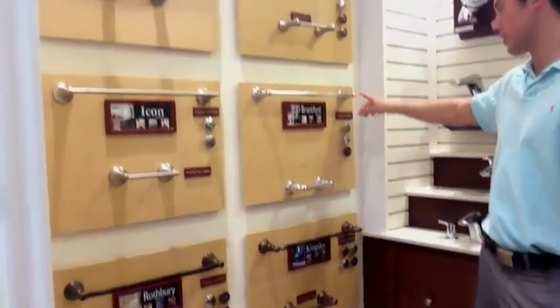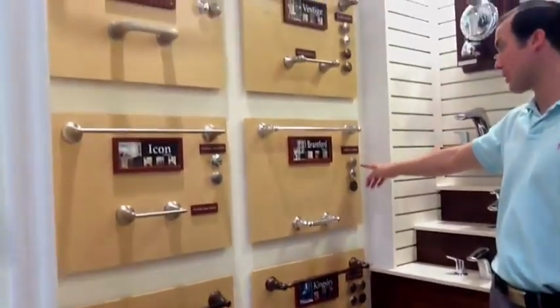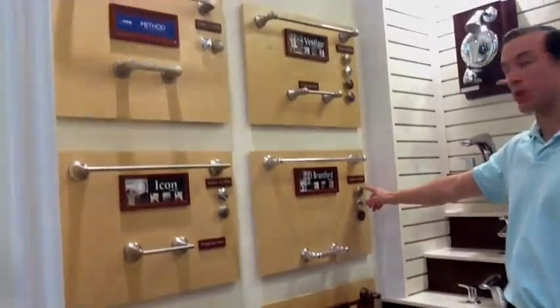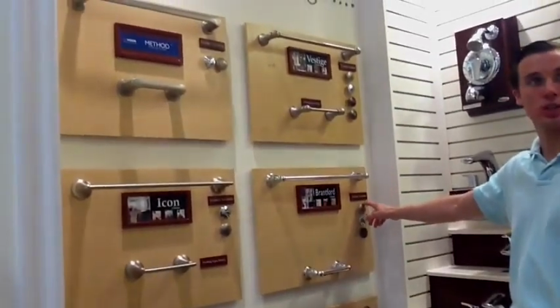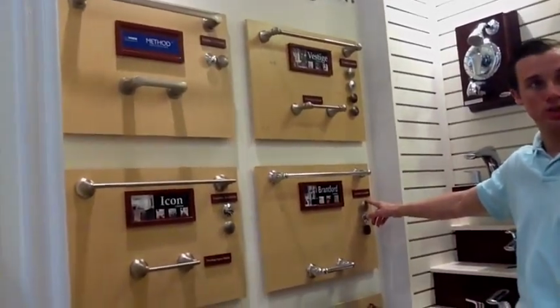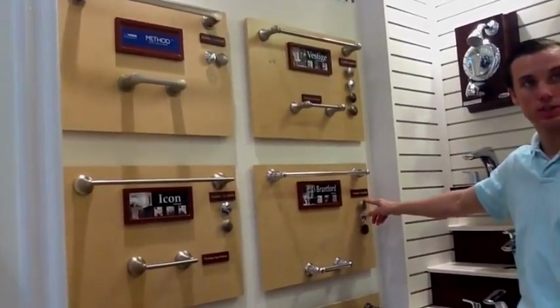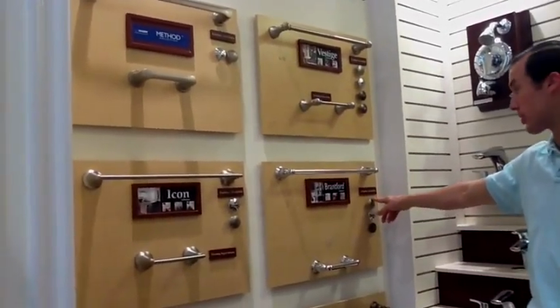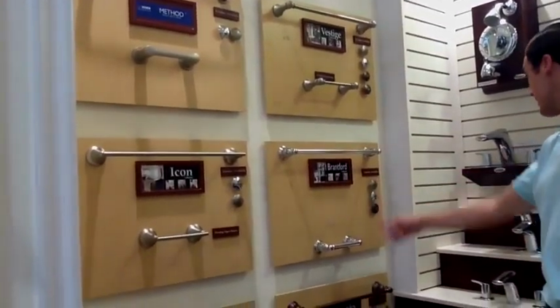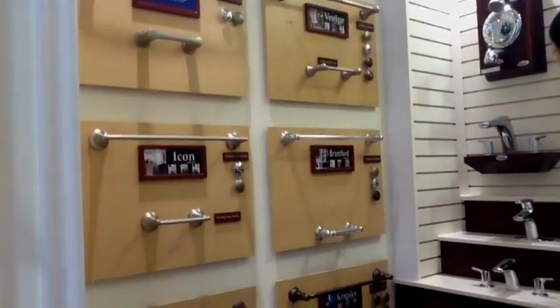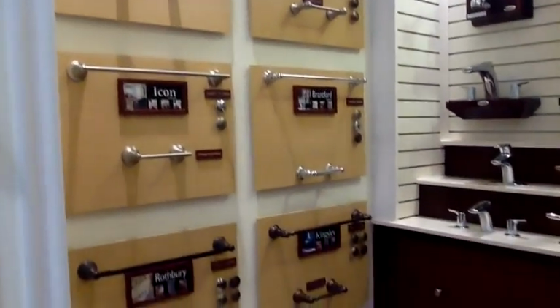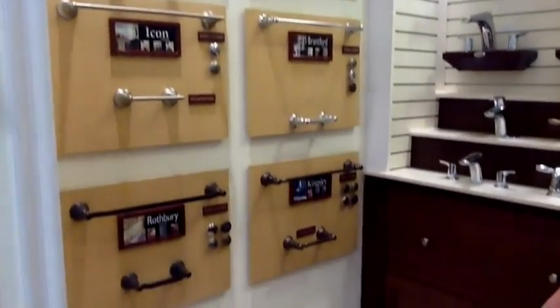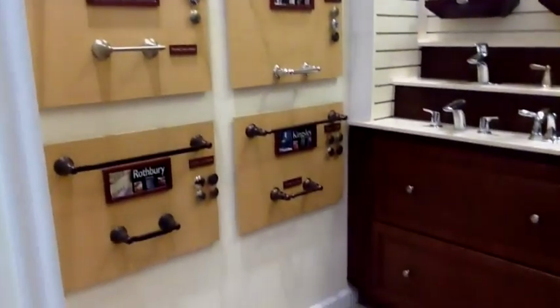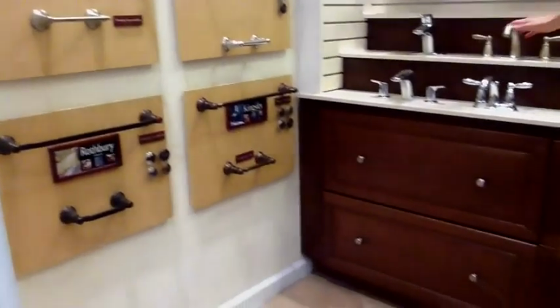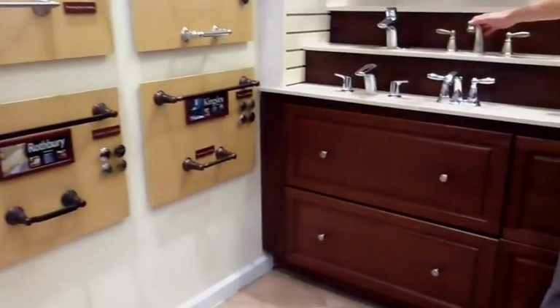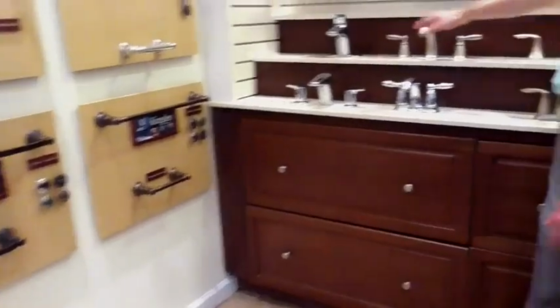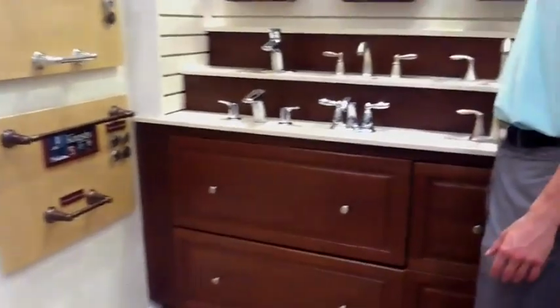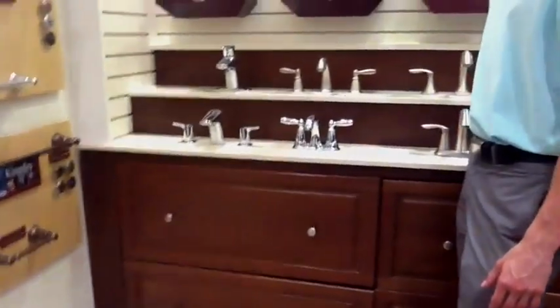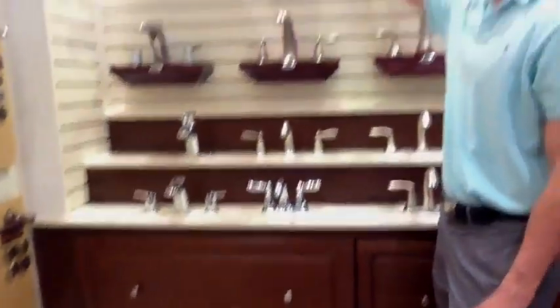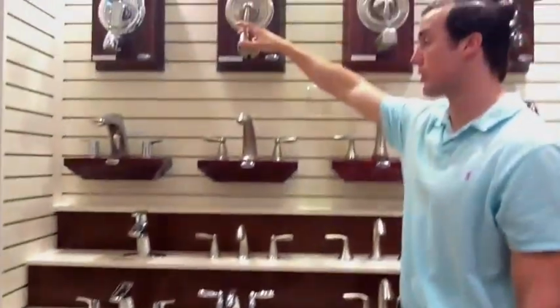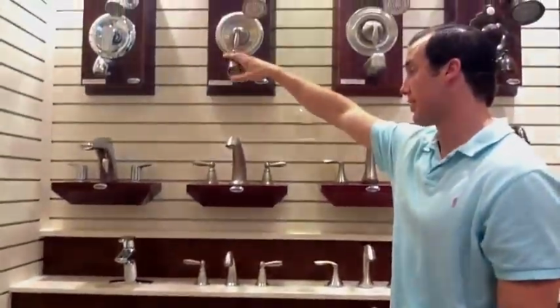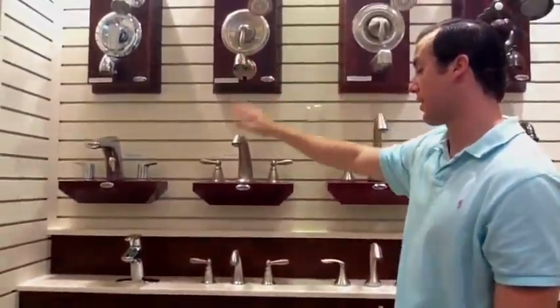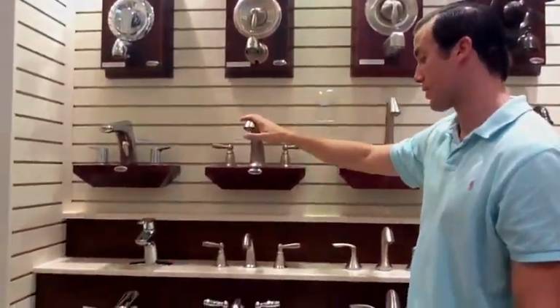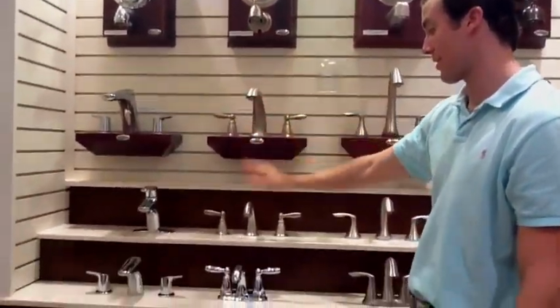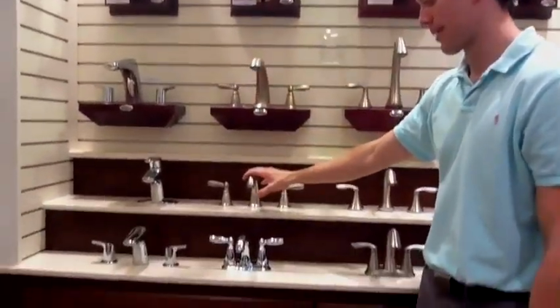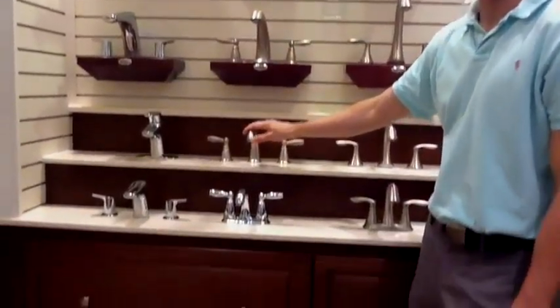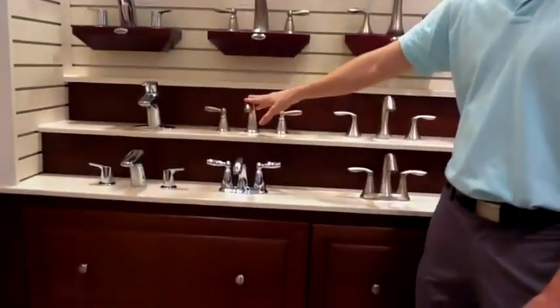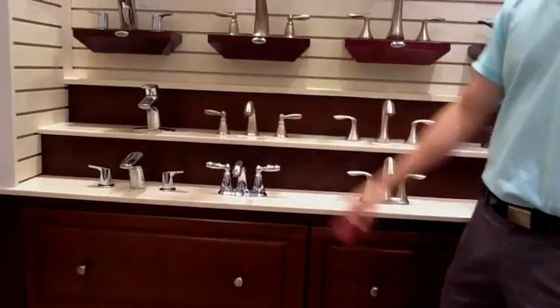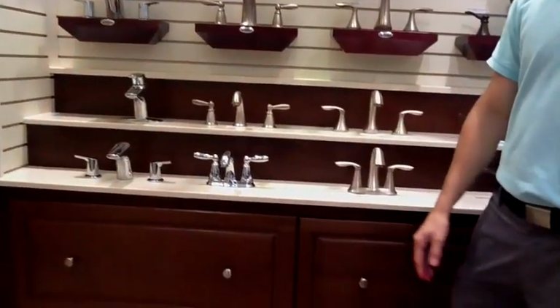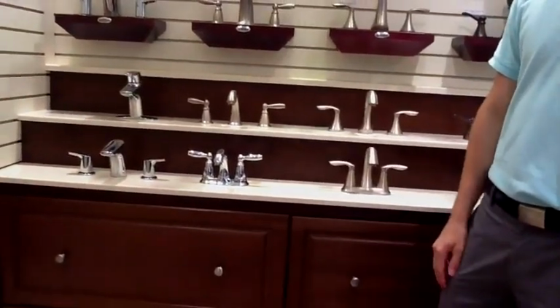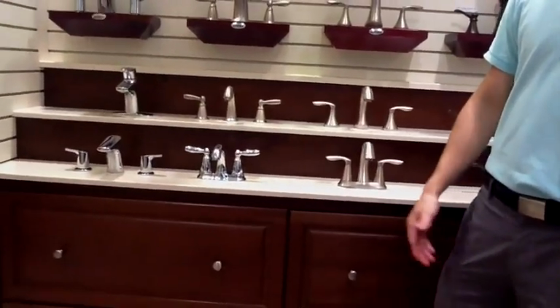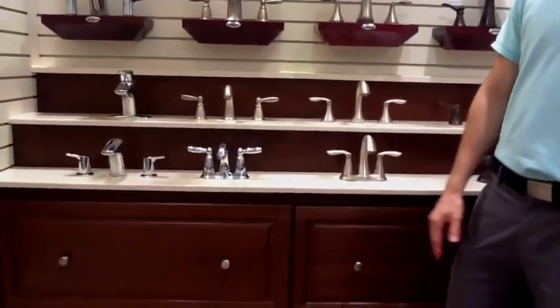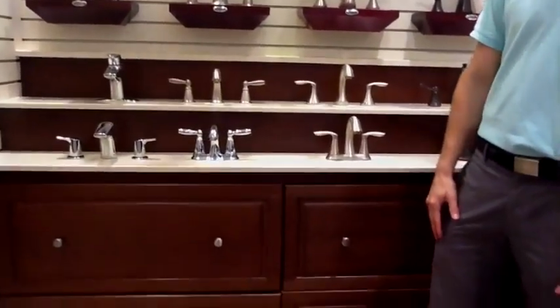You're normally seeing the brushed nickel, which is compatible with stainless. You're going to have the brushed nickel fixtures included in the master bath, powder rooms, as well as secondary baths.